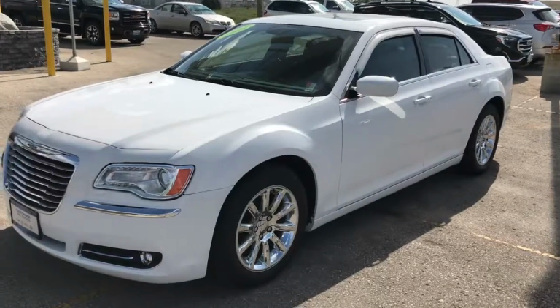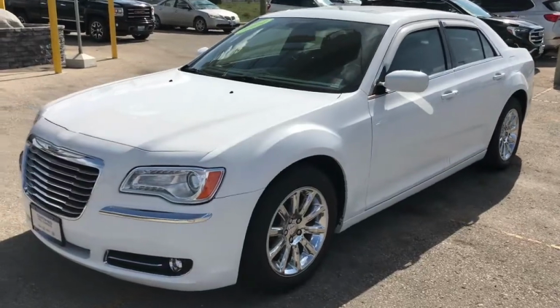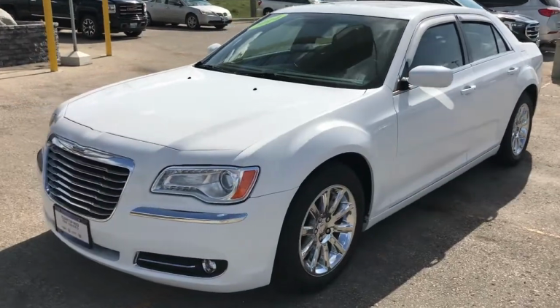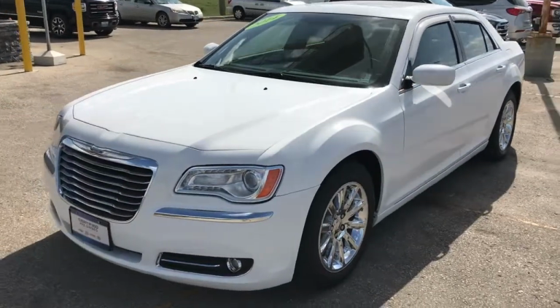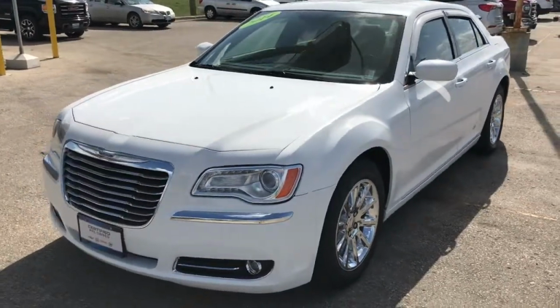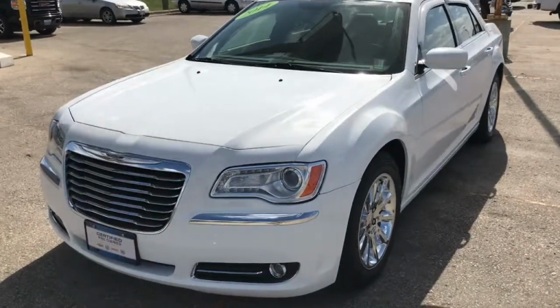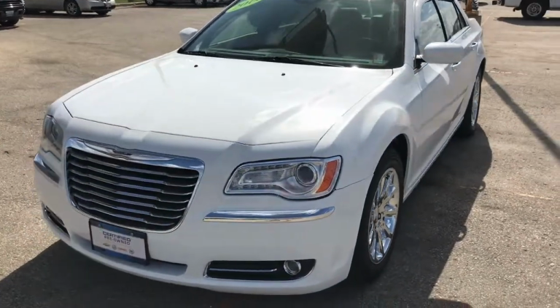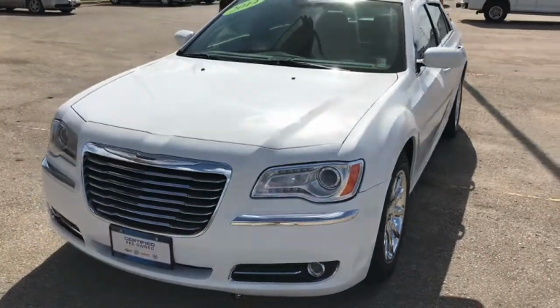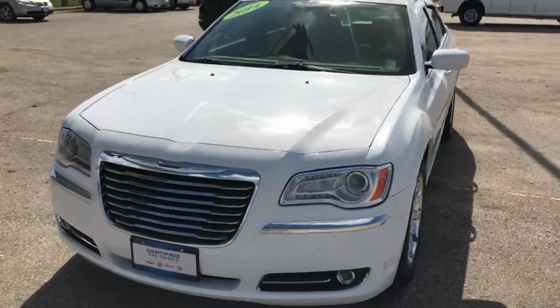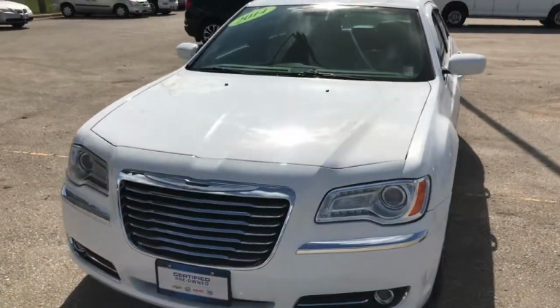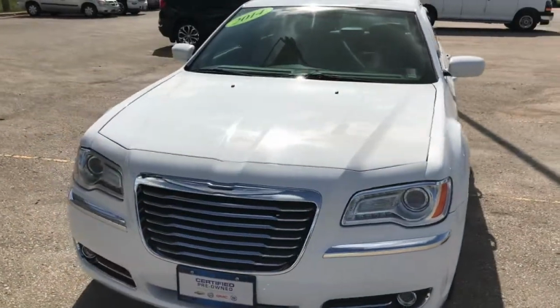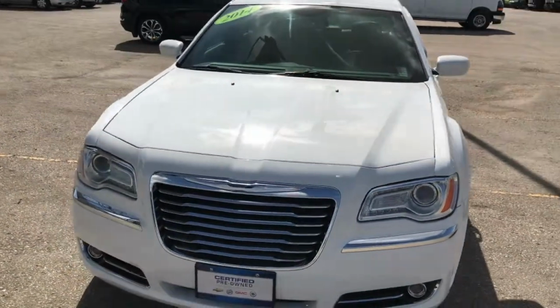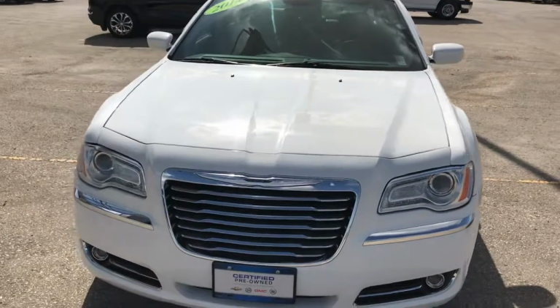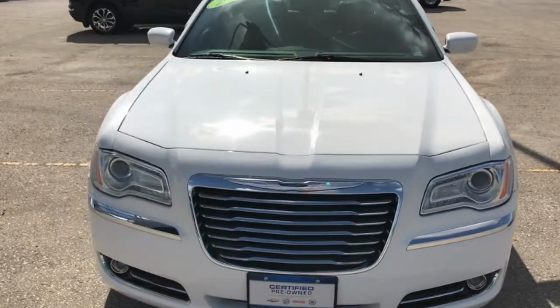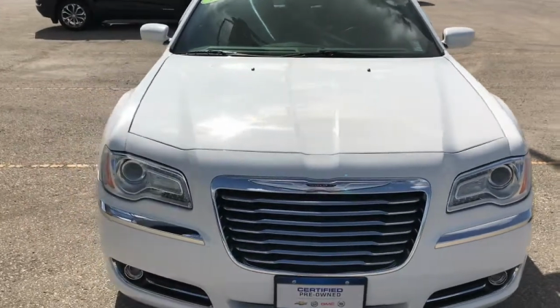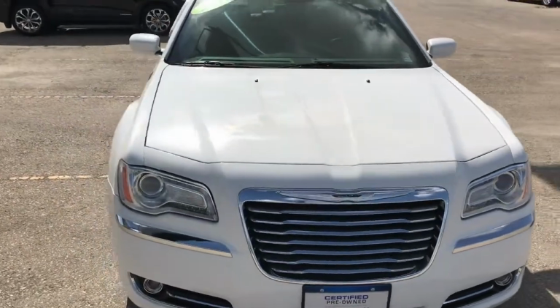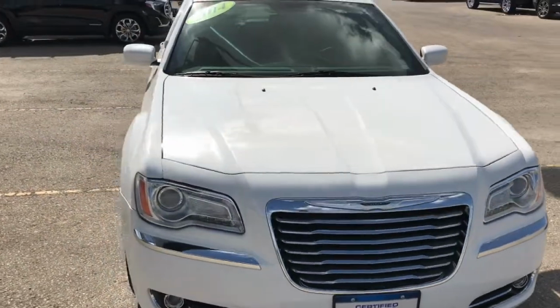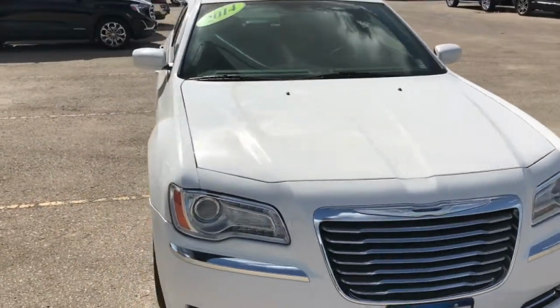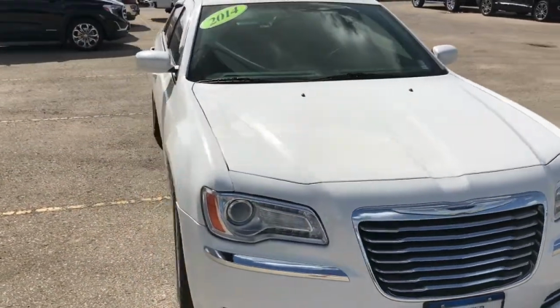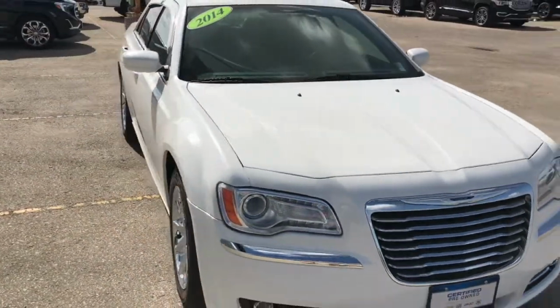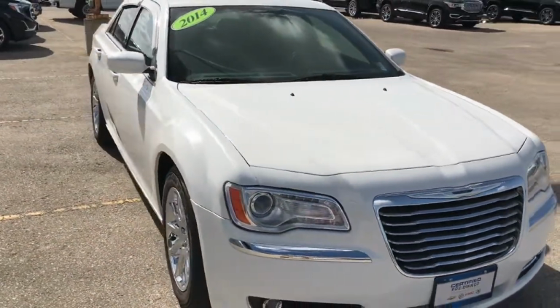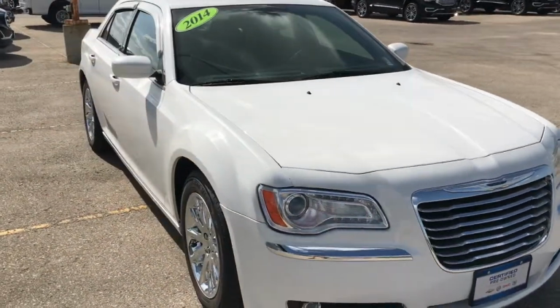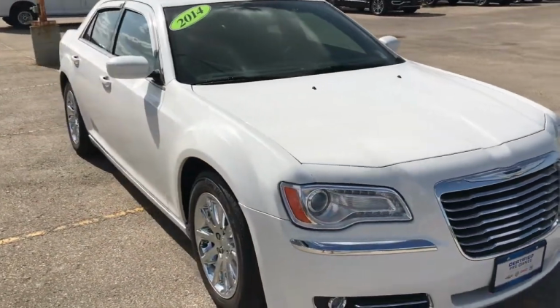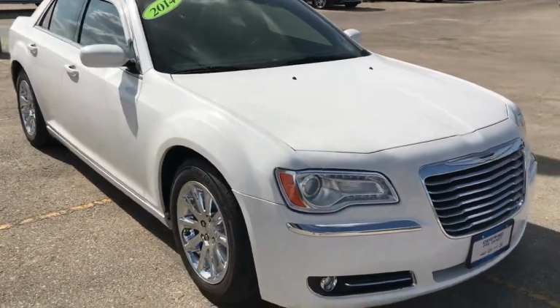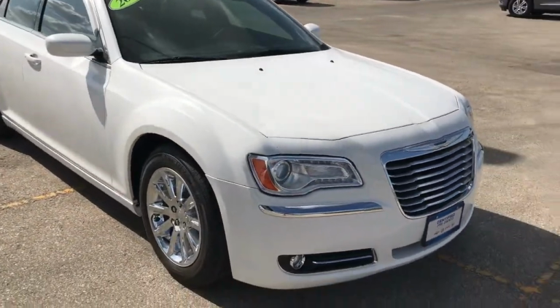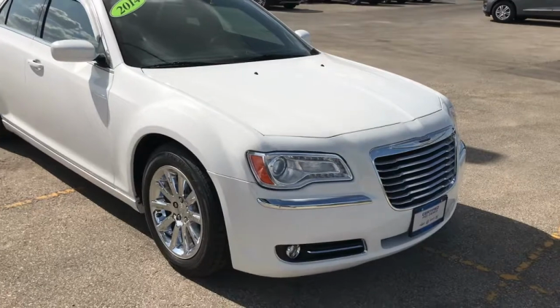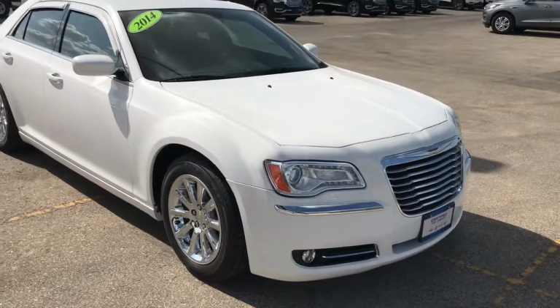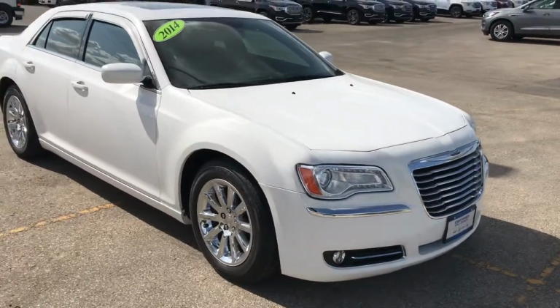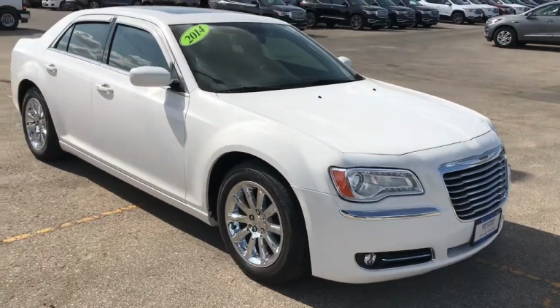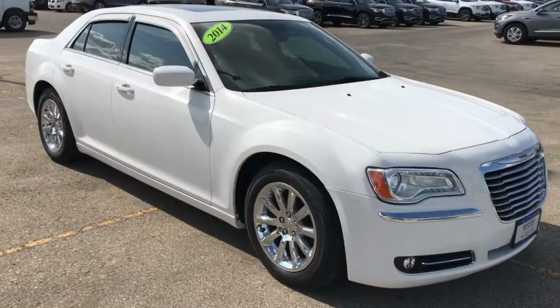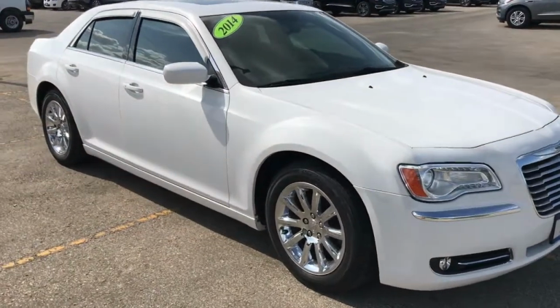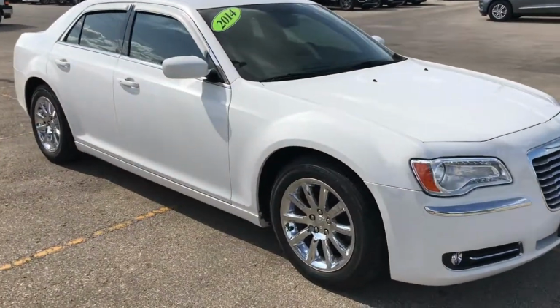Hey, good afternoon. Welcome to McNaught. This is Riley here, and let's check out this gorgeous 2014 Chrysler 300 Touring rear-wheel drive model. This is a fantastic full-size luxury sedan here.